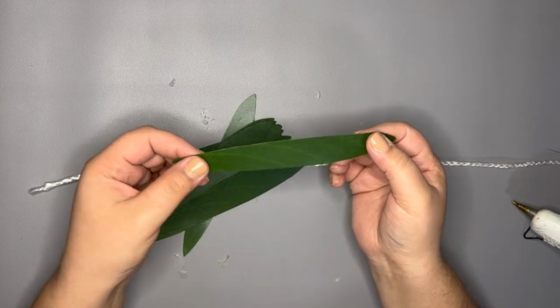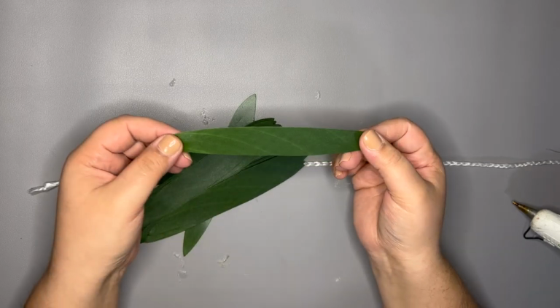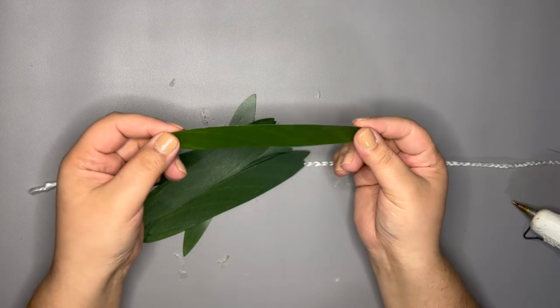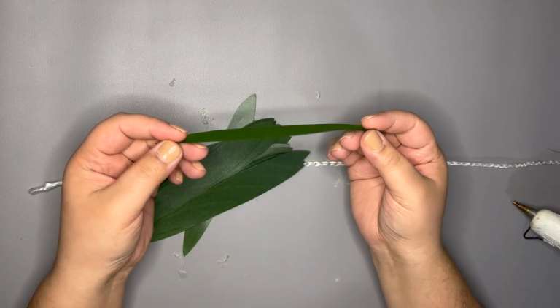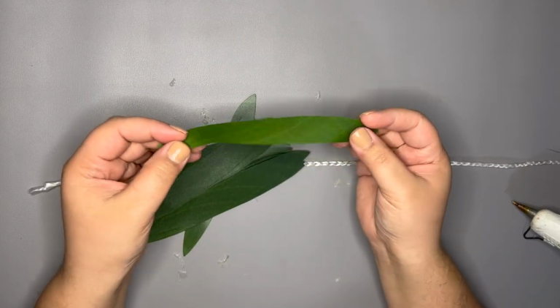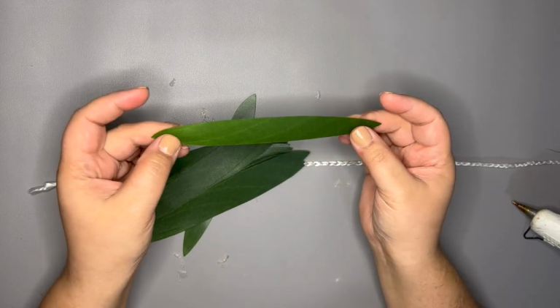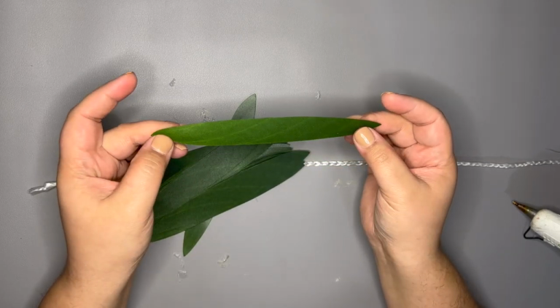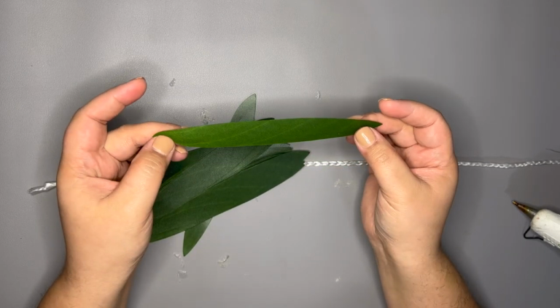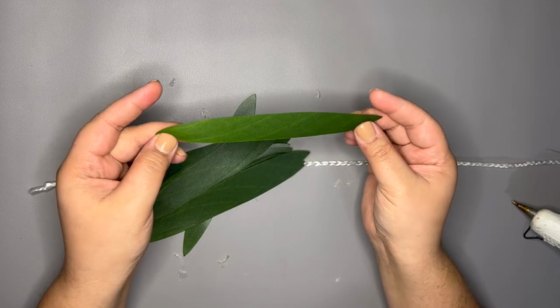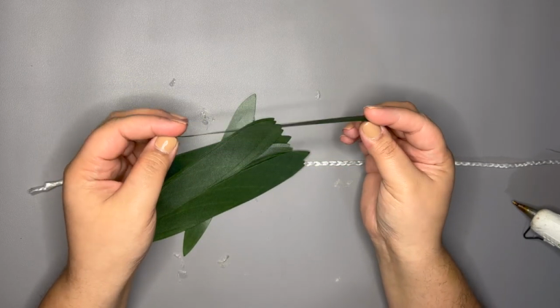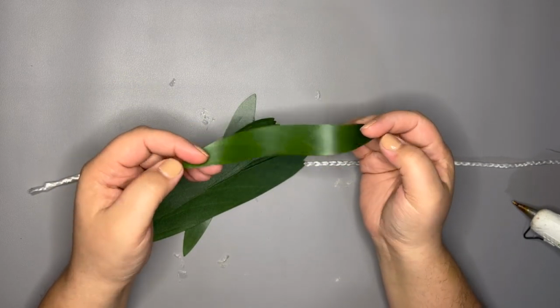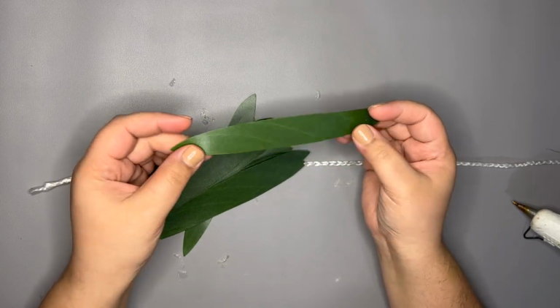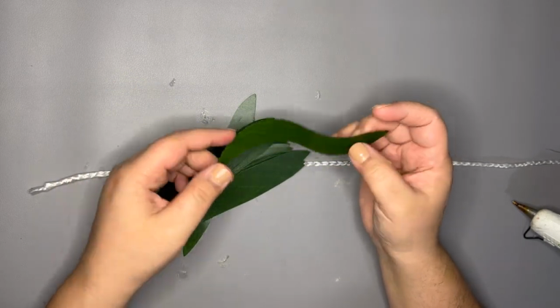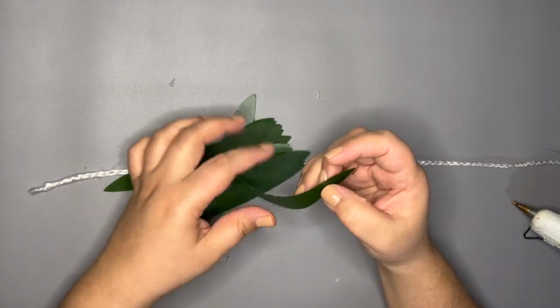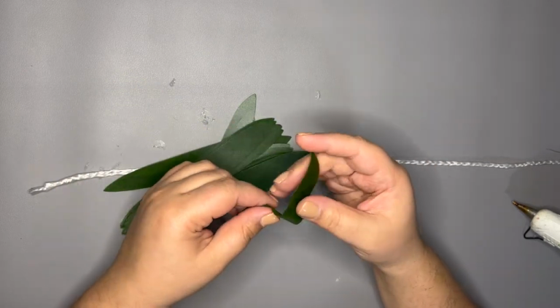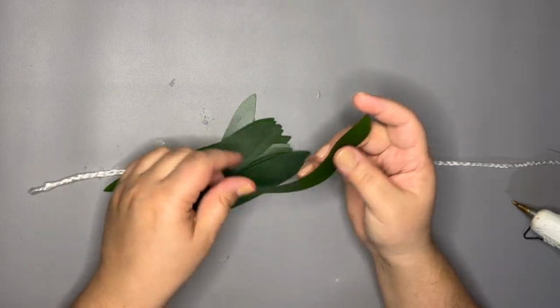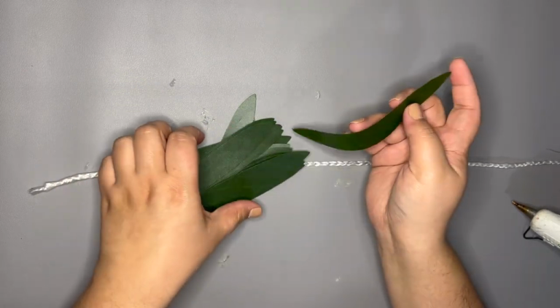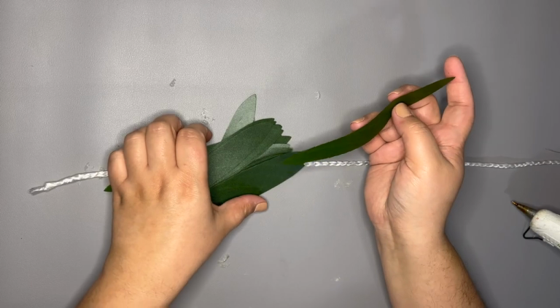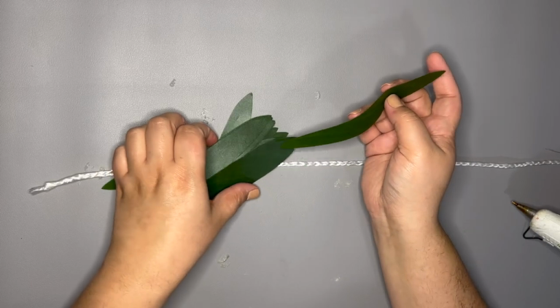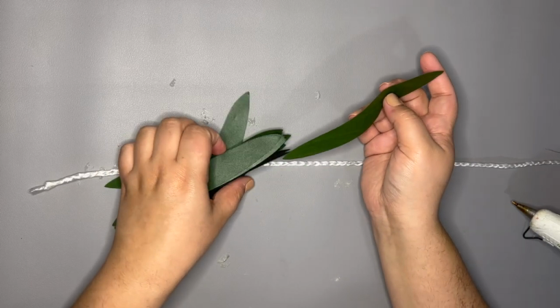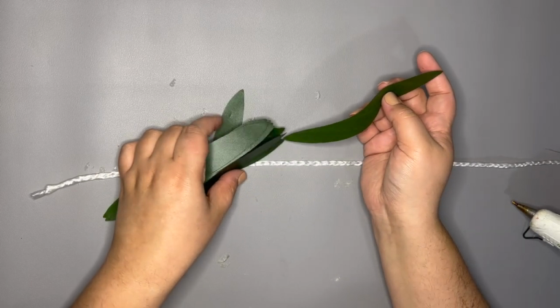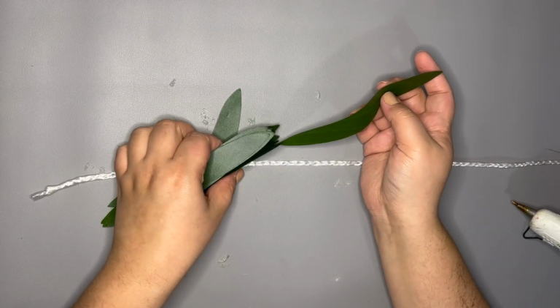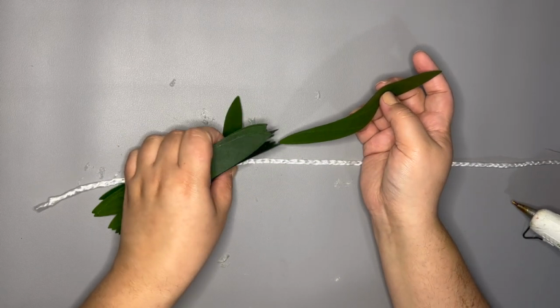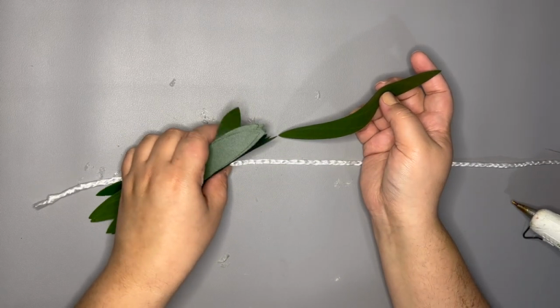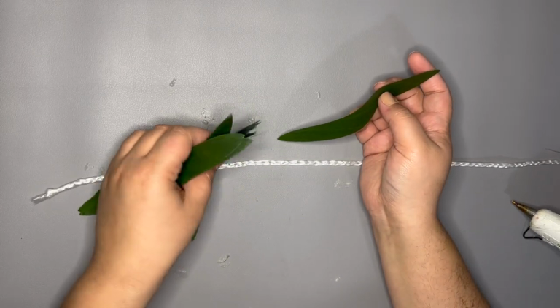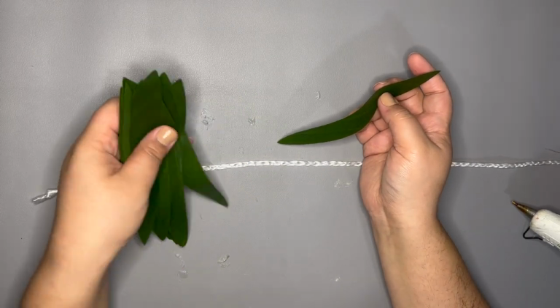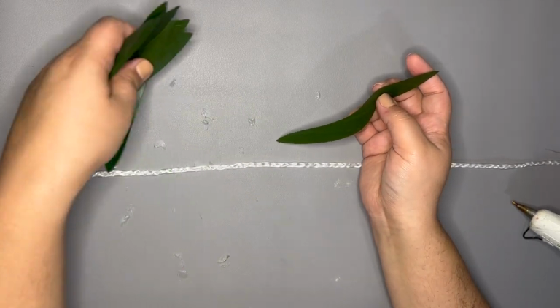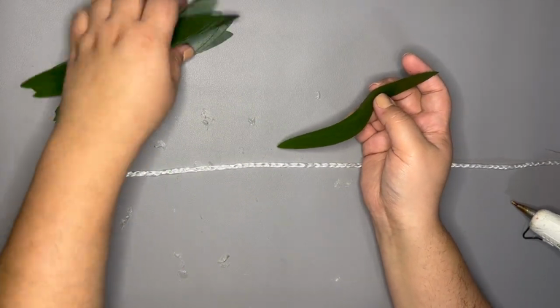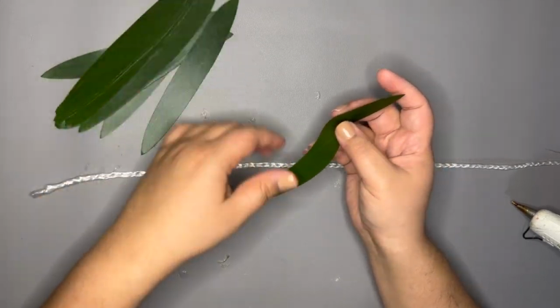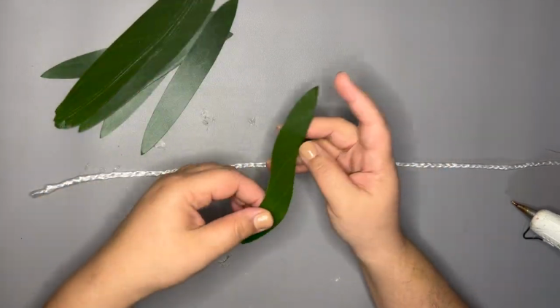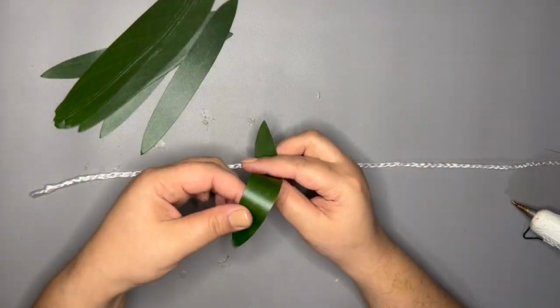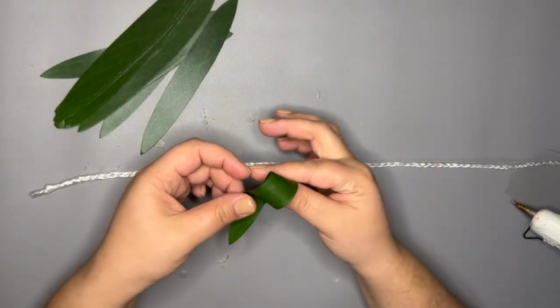If I fold the tea leaf piece in half over my twine, it is not quite long enough, so I am folding it over about a quarter of its length and gluing it to itself.